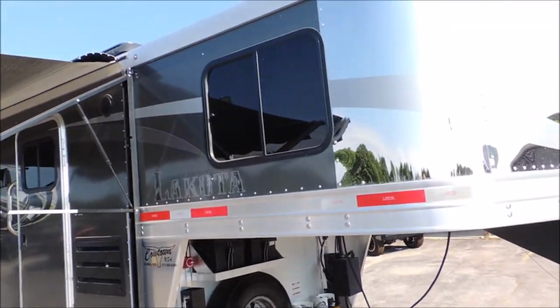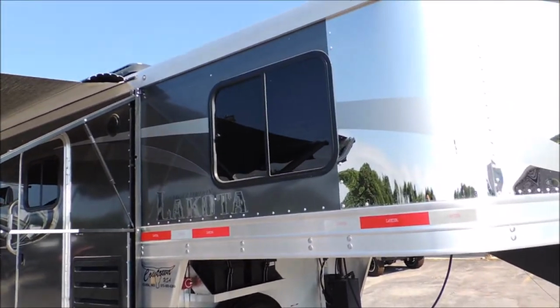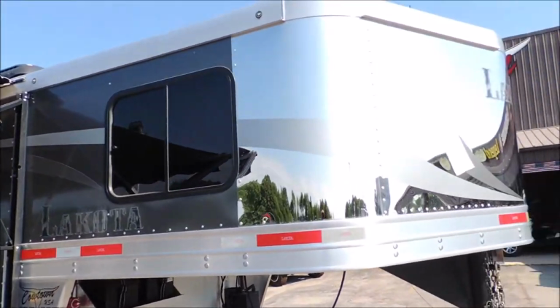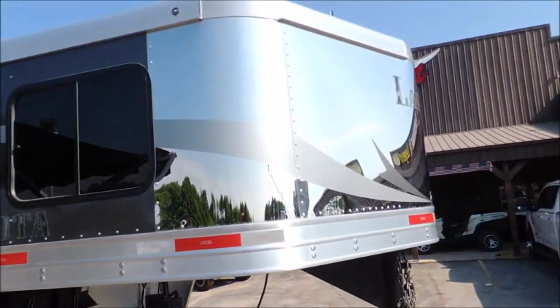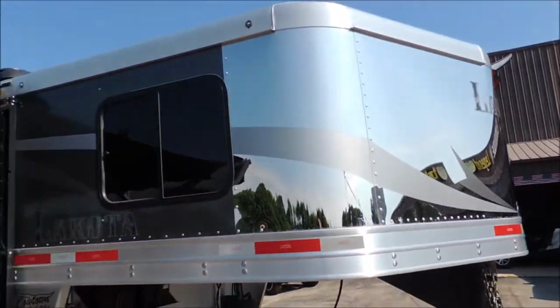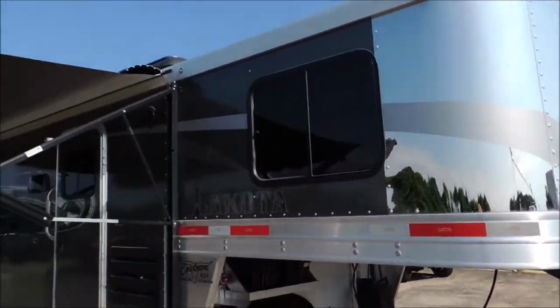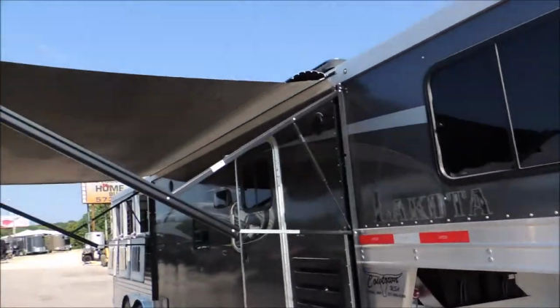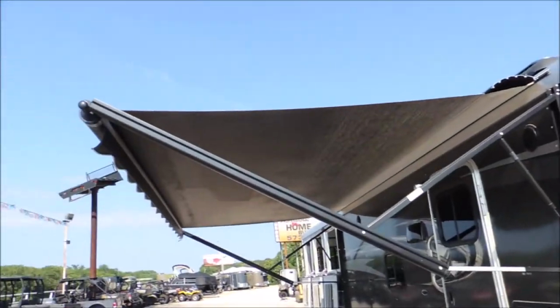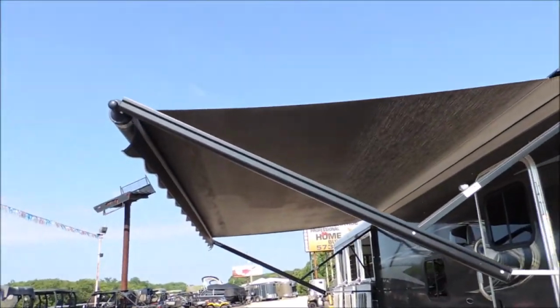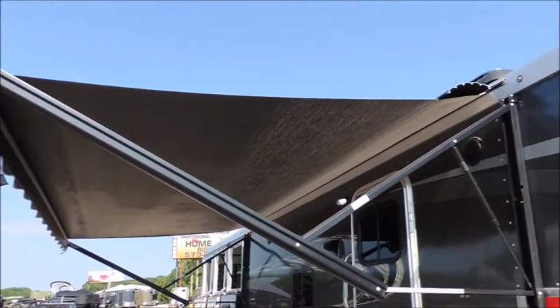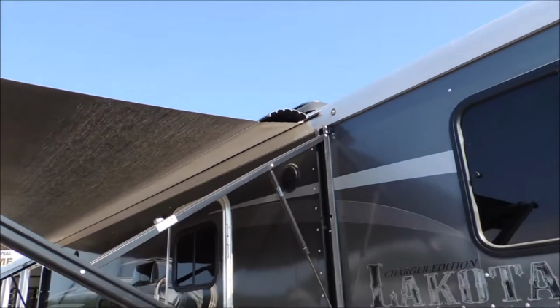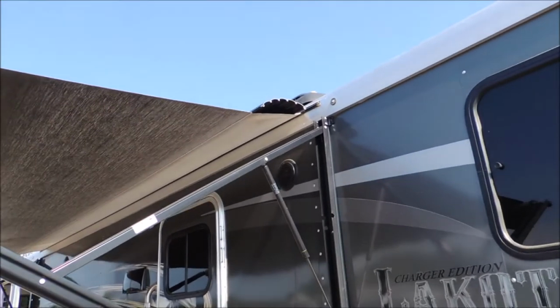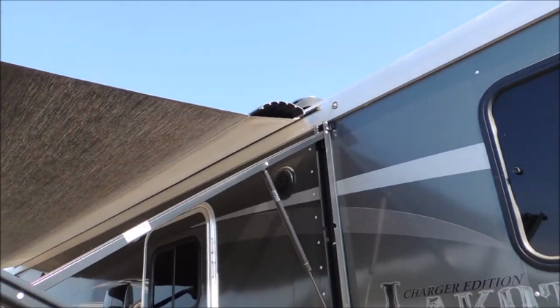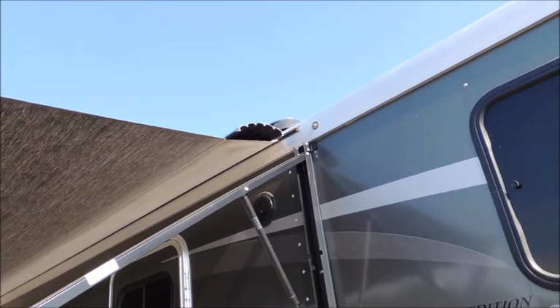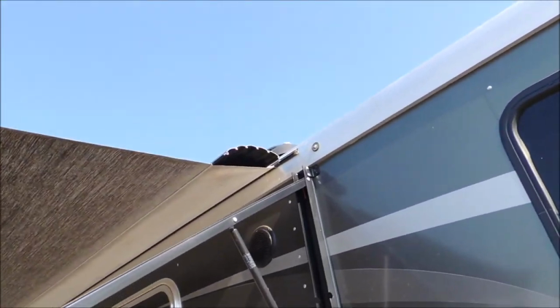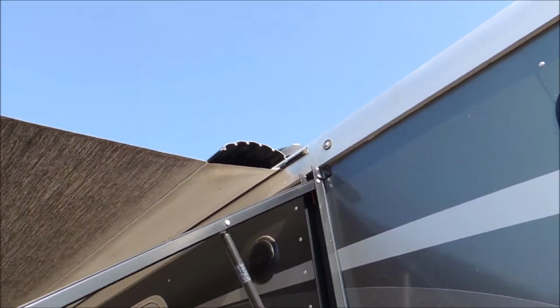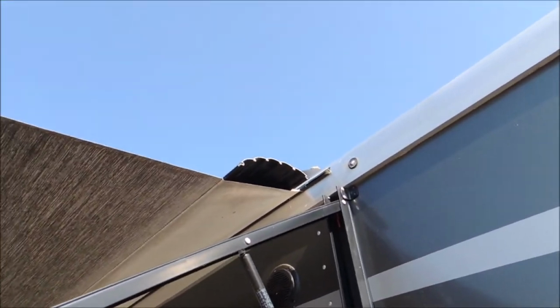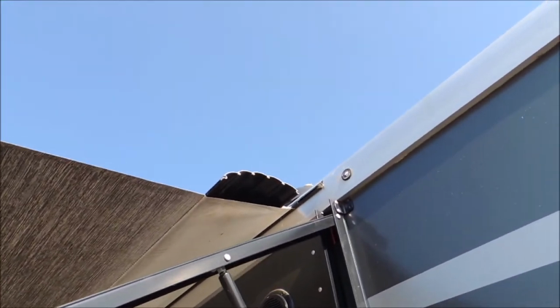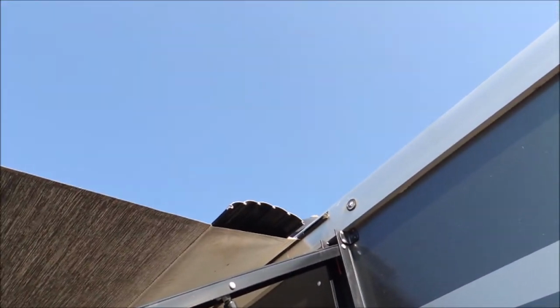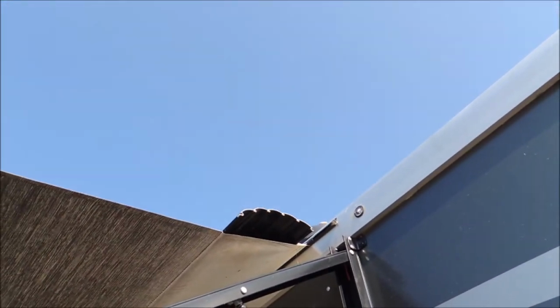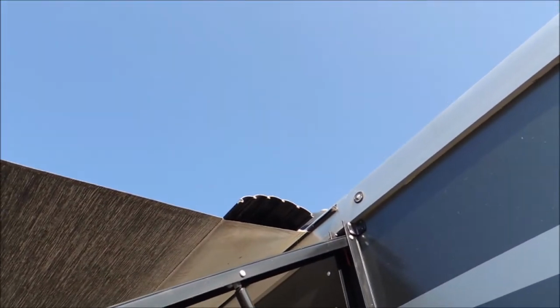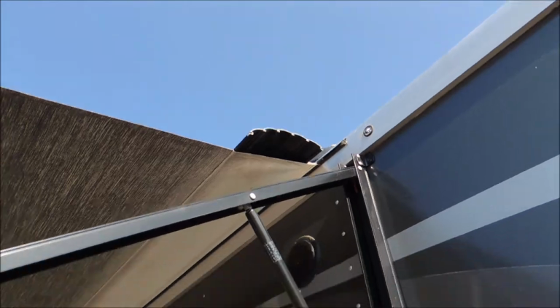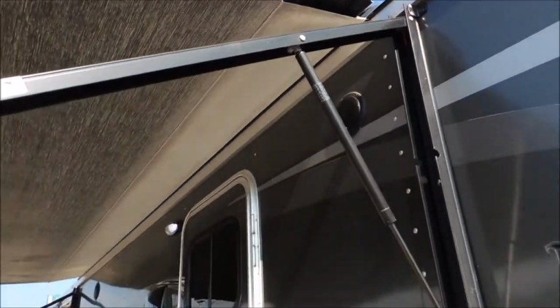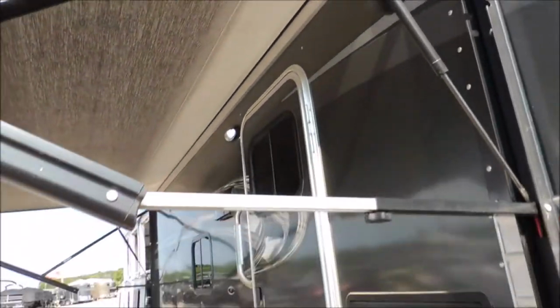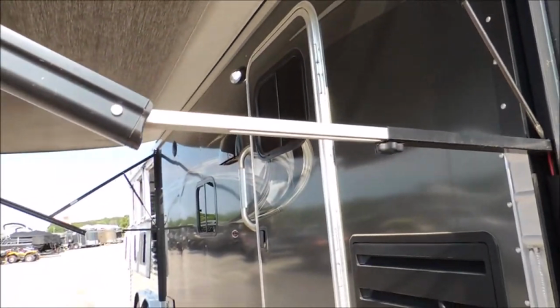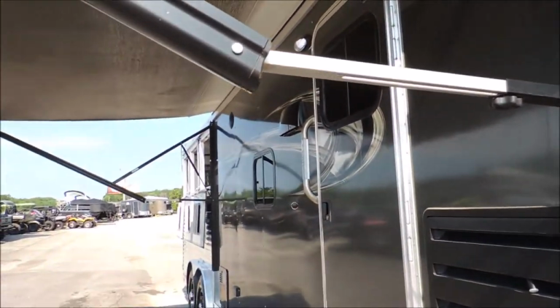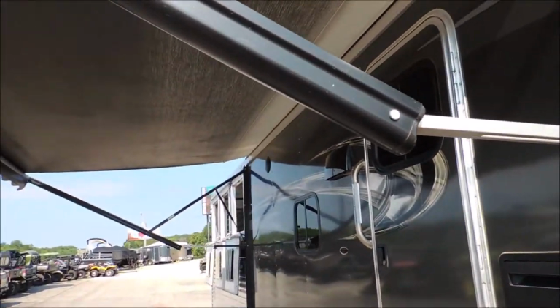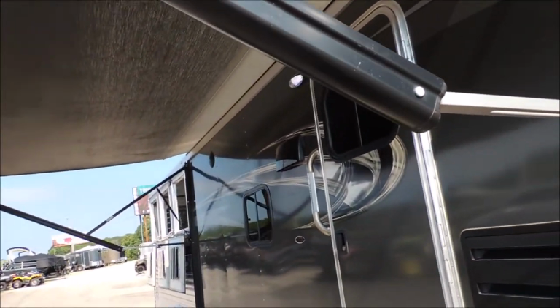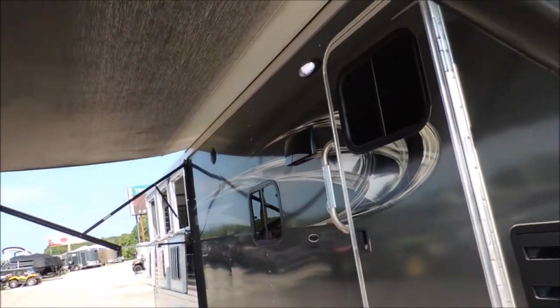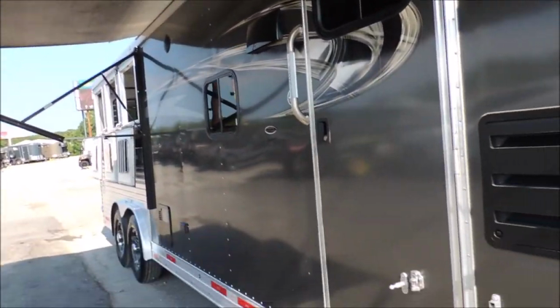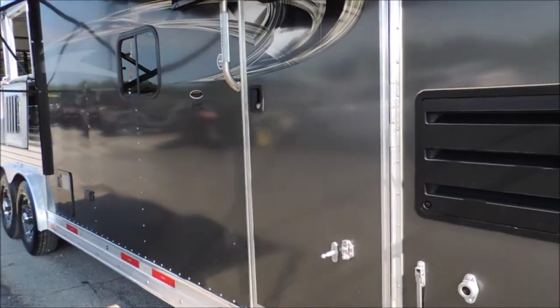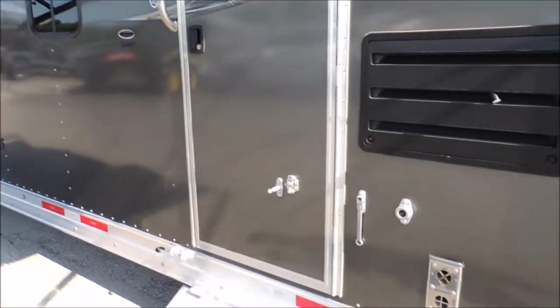It's a metallic charcoal with a stainless steel nose. A power awning with what they call a weather shield — all that does is protect the vinyl when it's tucked in, which is tucked in 99.9% of the time, so it's protected.